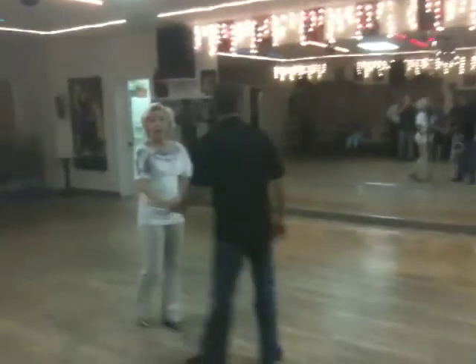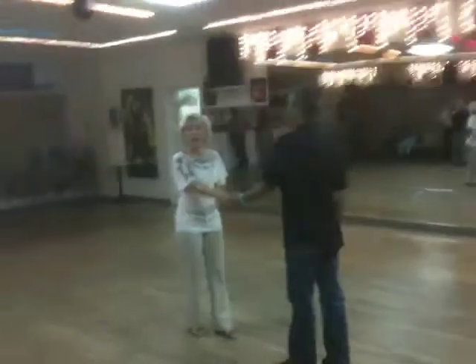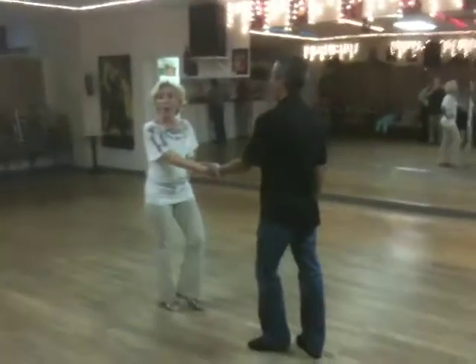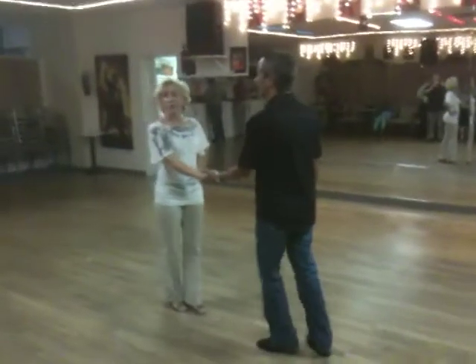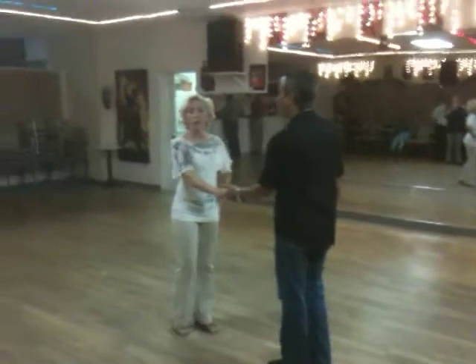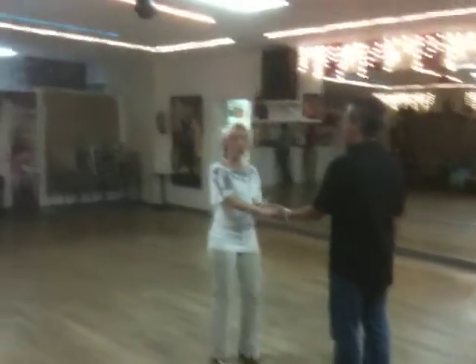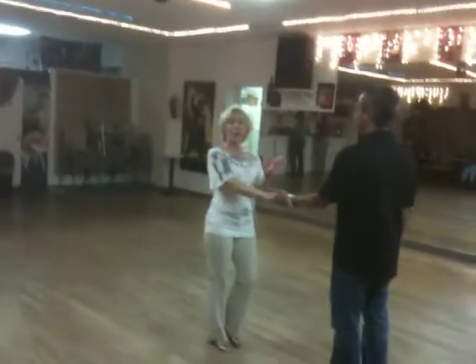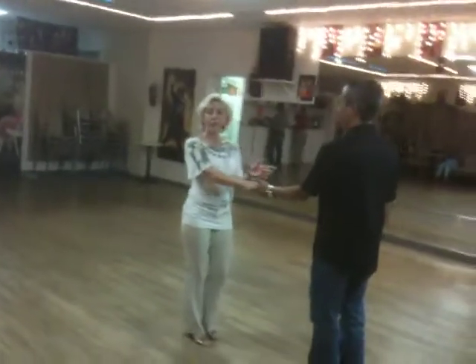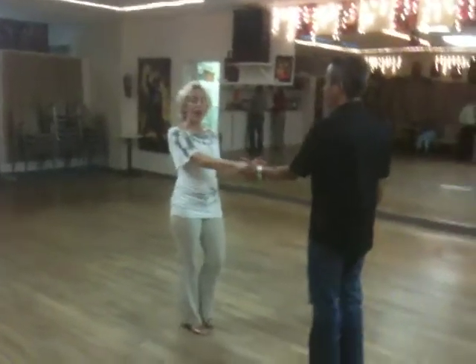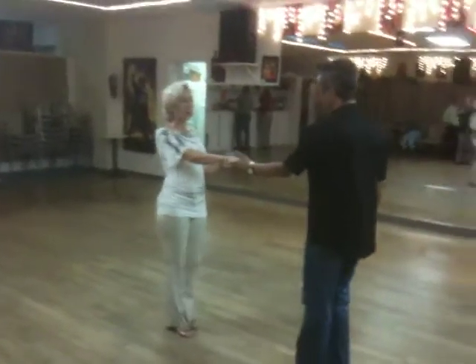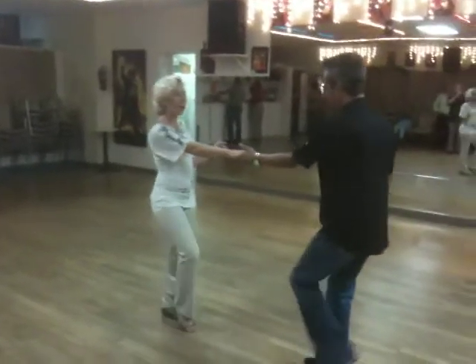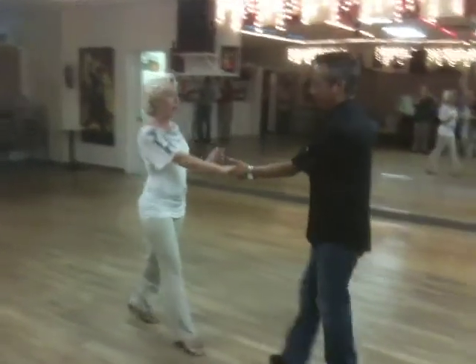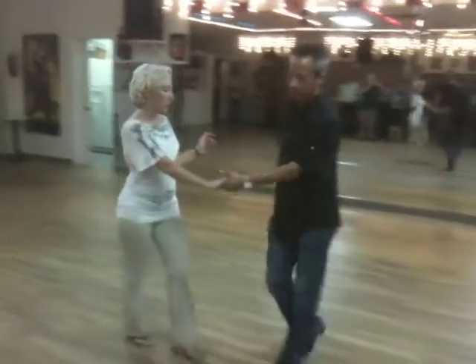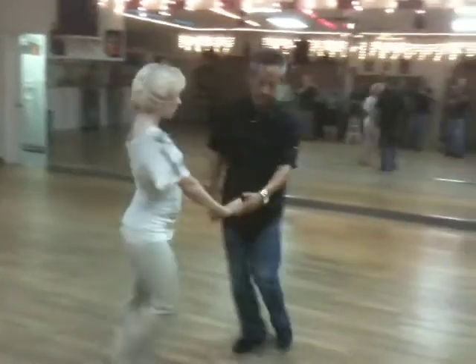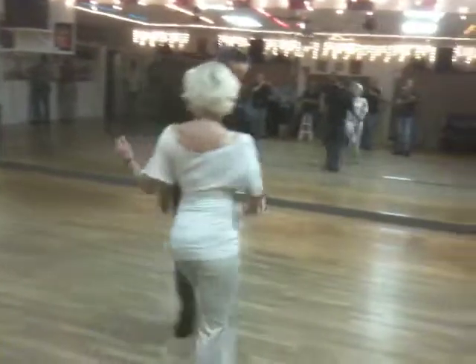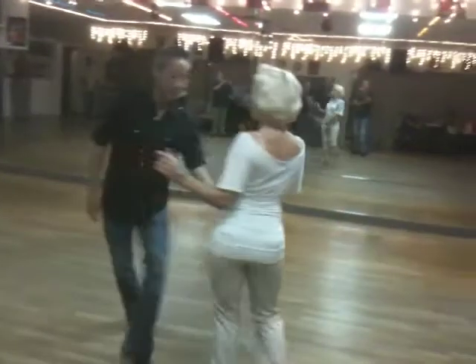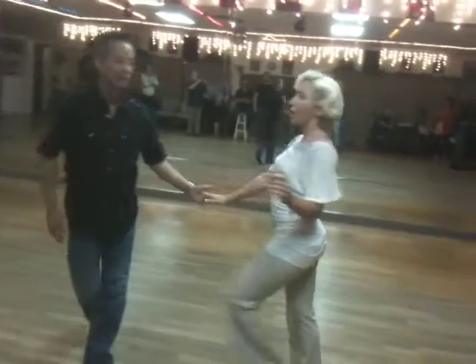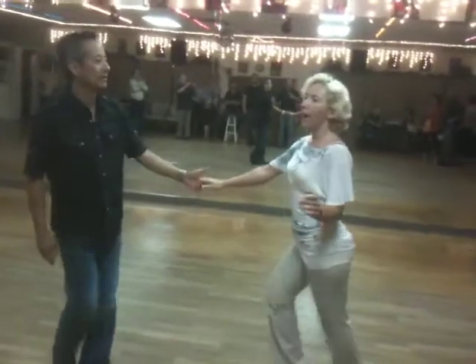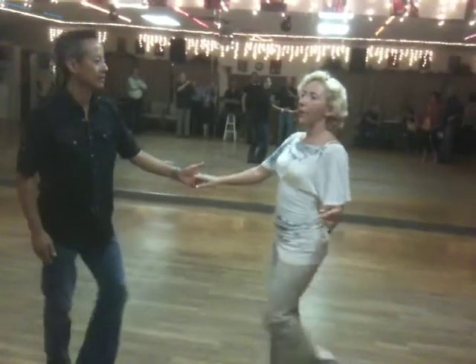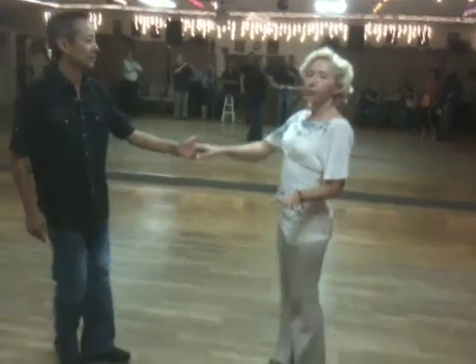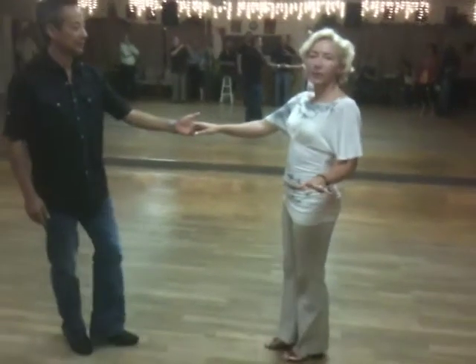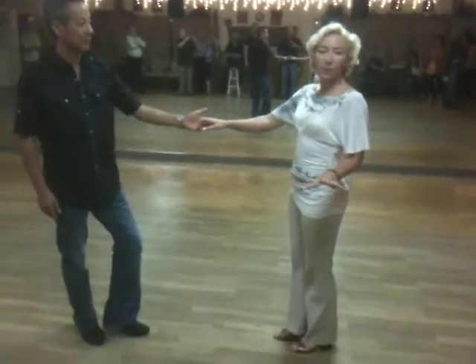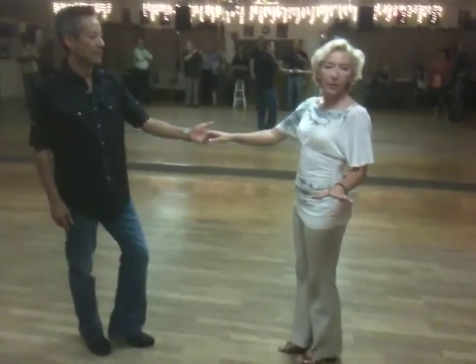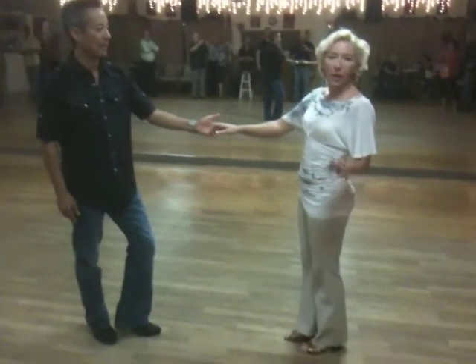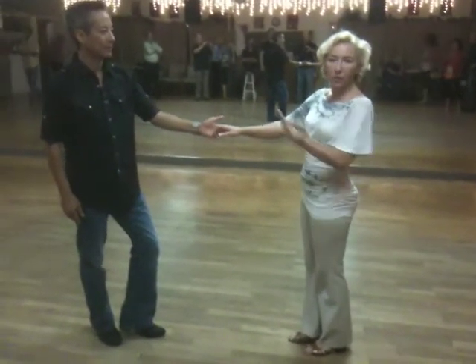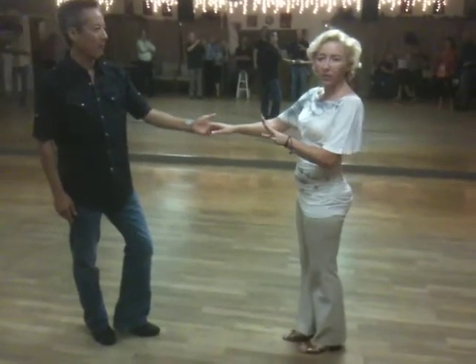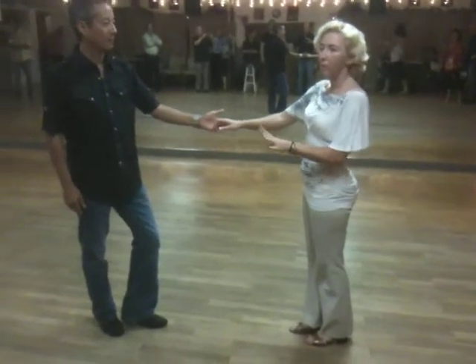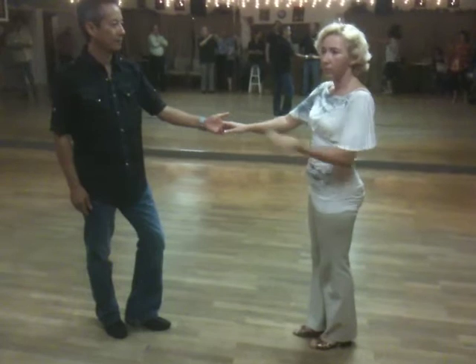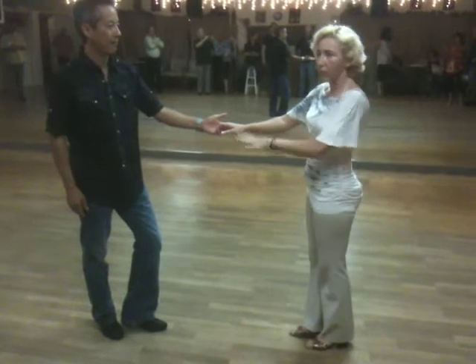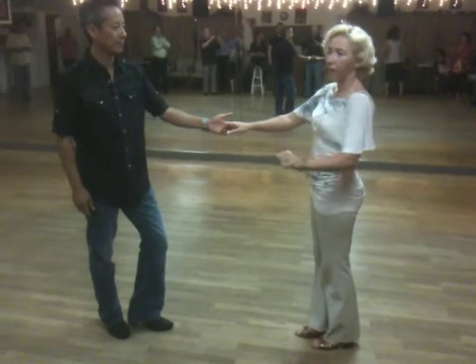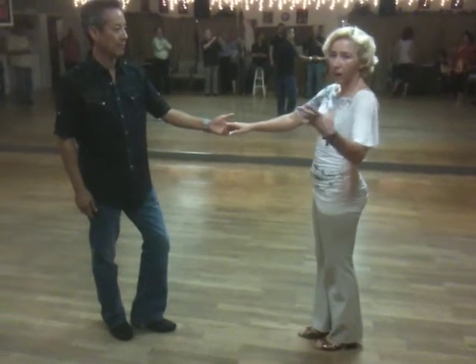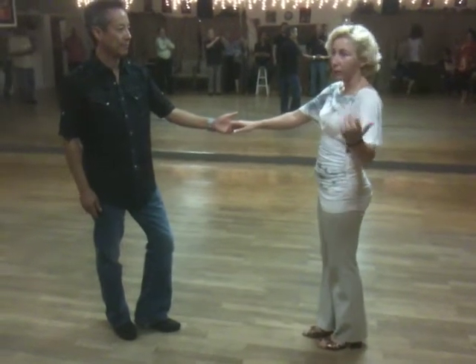Okay, this is what we started with. We started with a left side pass. One, two, three and four, five and six. That's the basic — the underline basic.